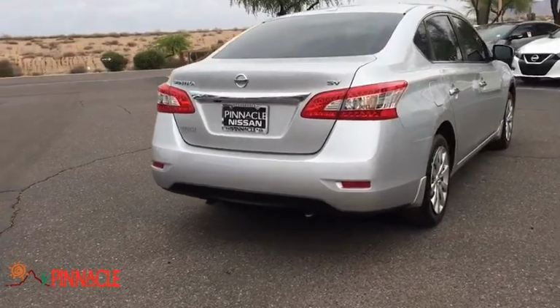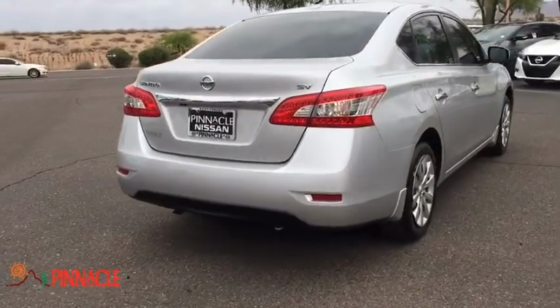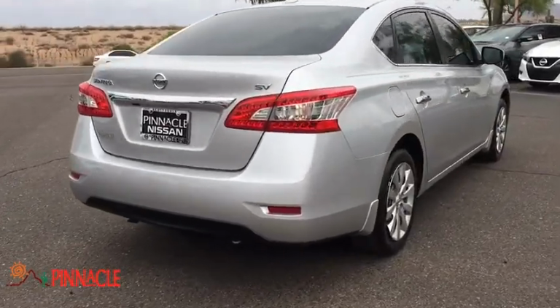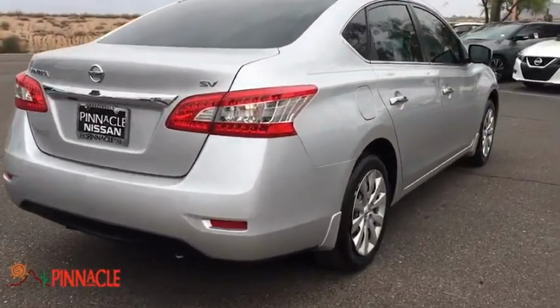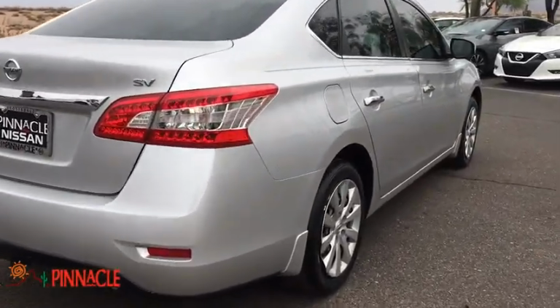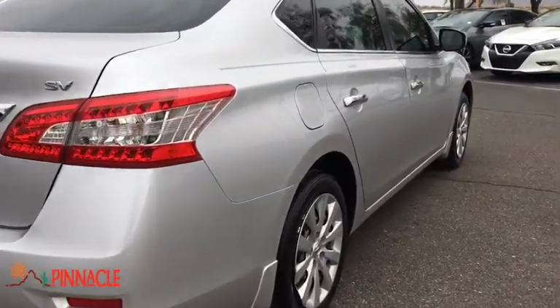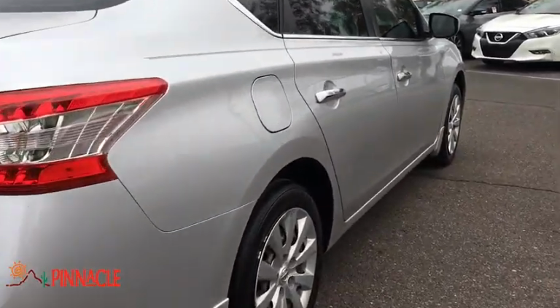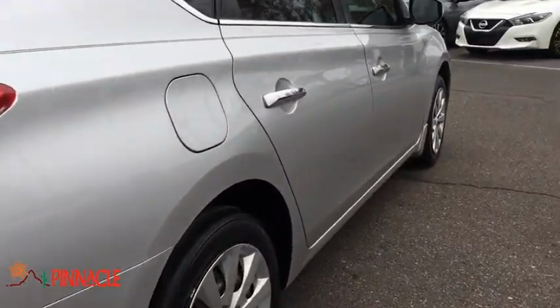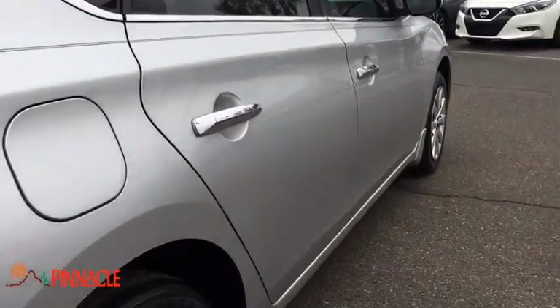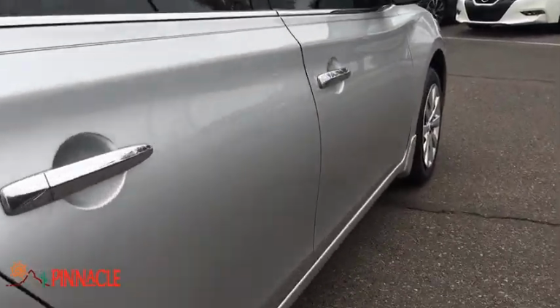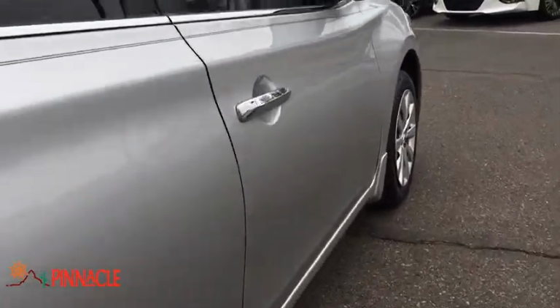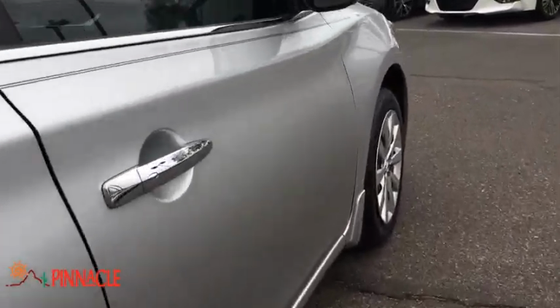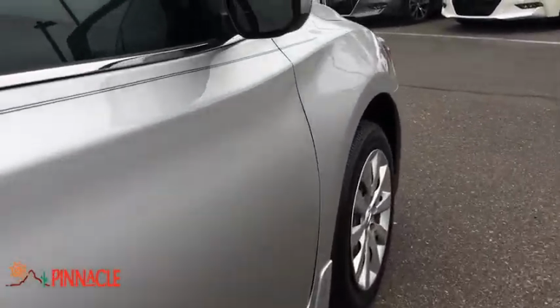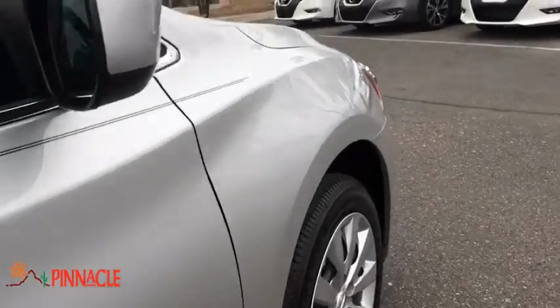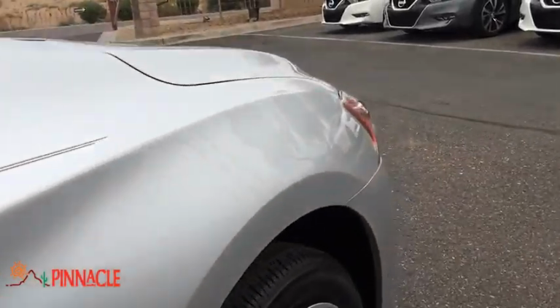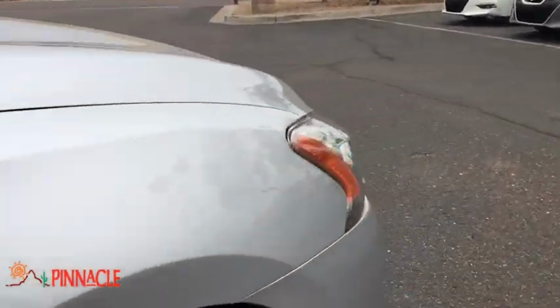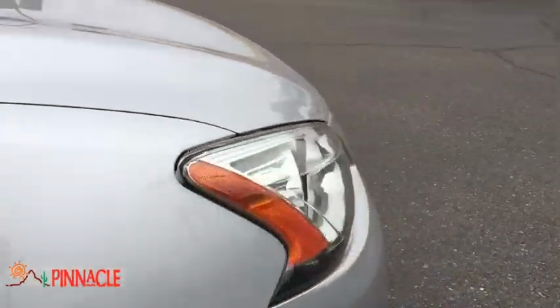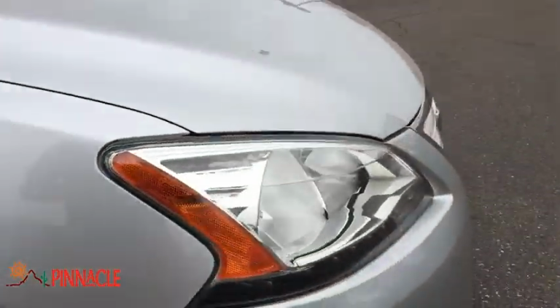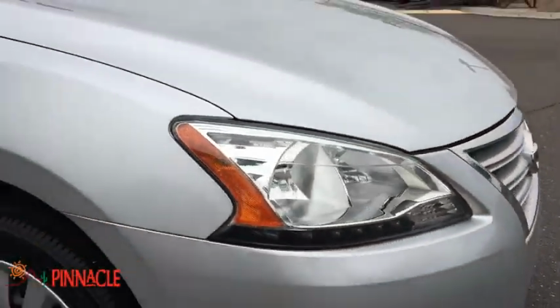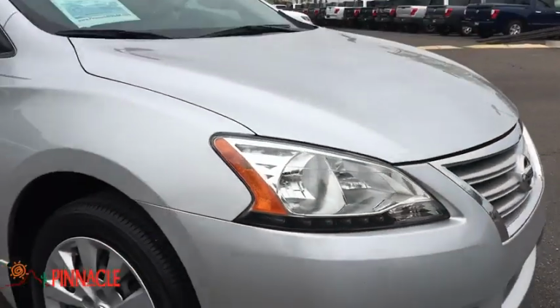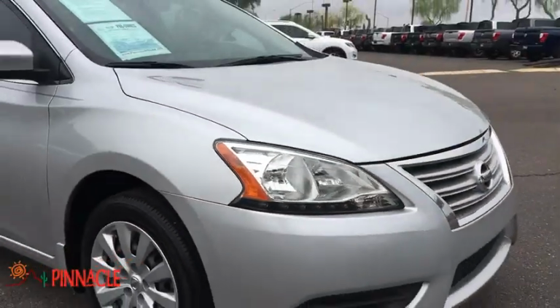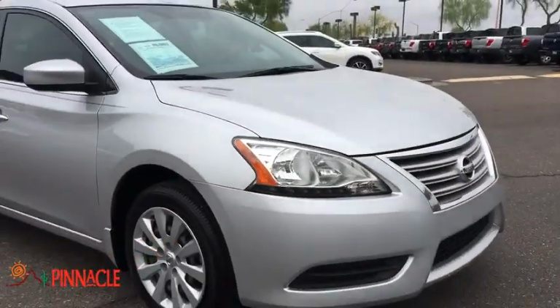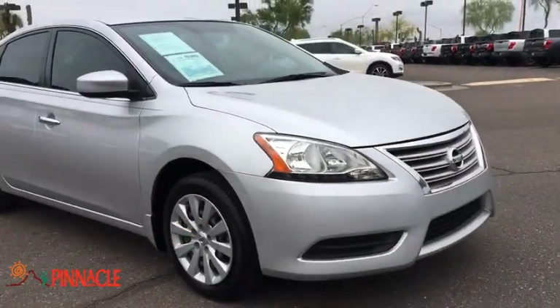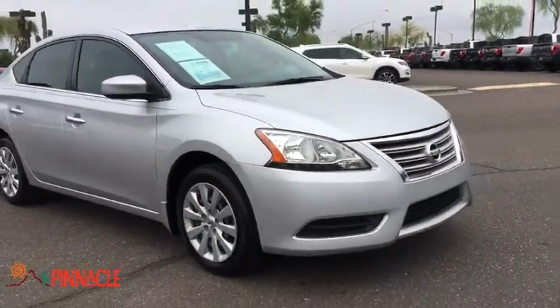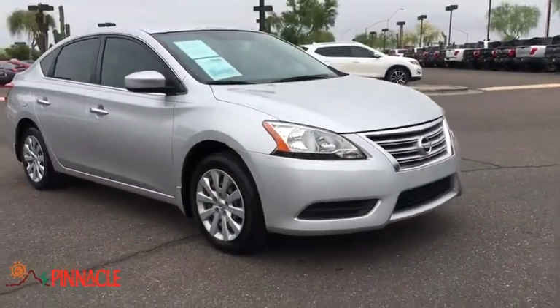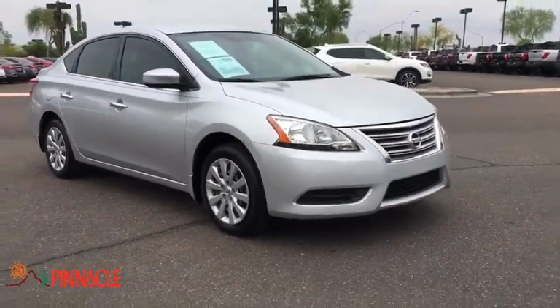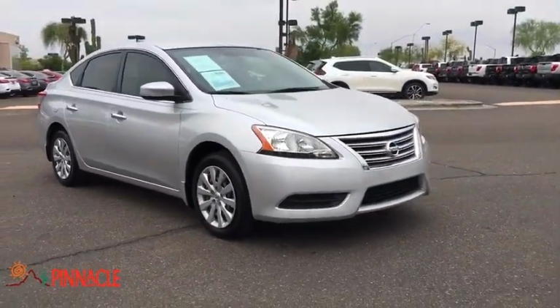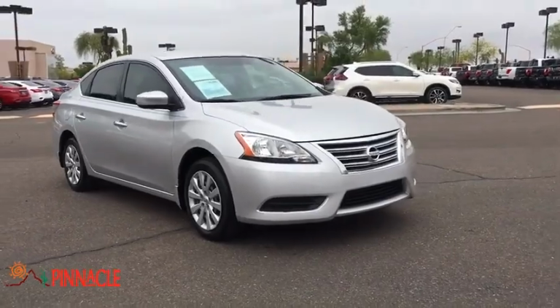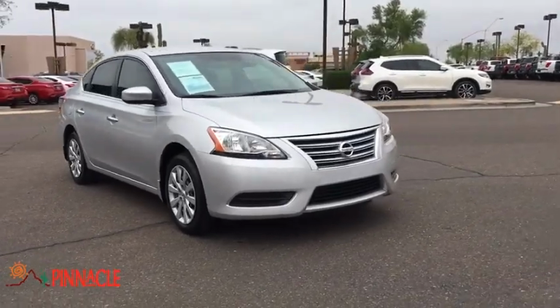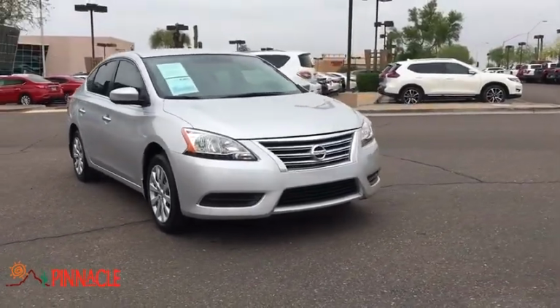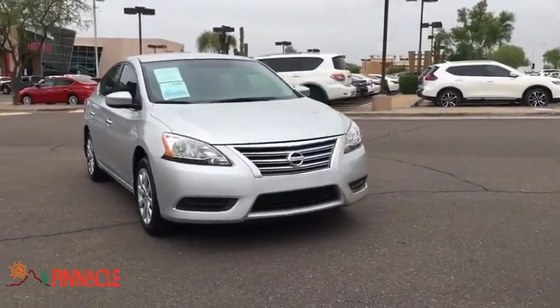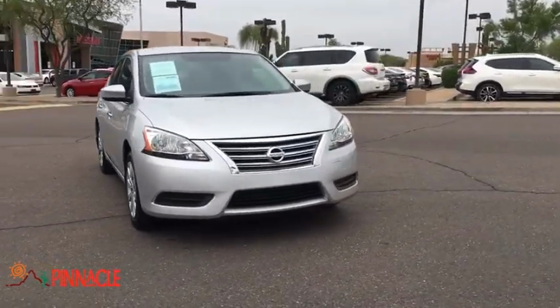Here are some of this vehicle's great options: stability control, keyless entry, steering wheel audio controls, anti-lock braking system, backup camera, traction control, Bluetooth, leather-wrapped steering wheel.